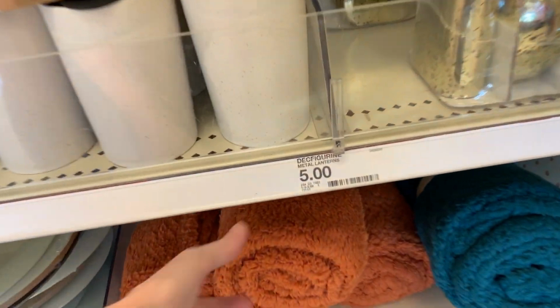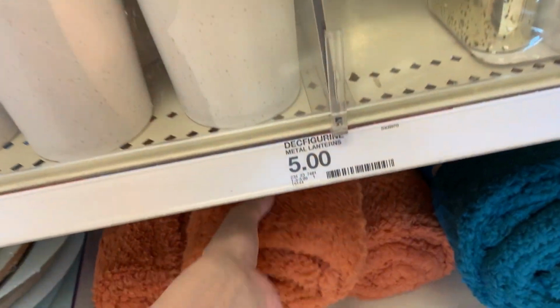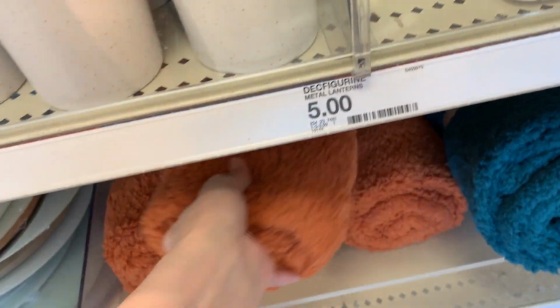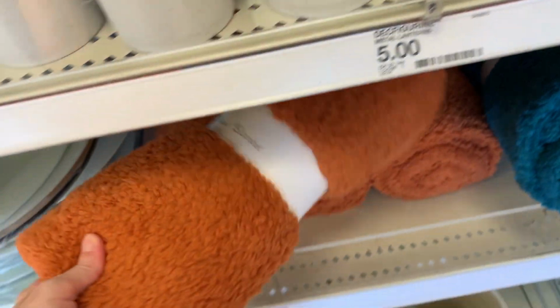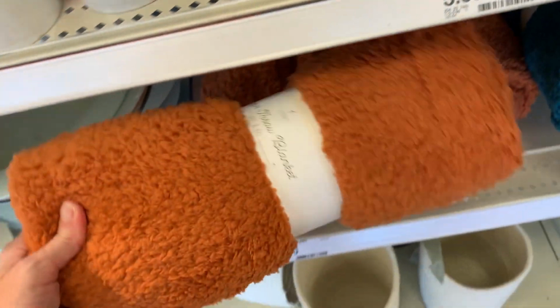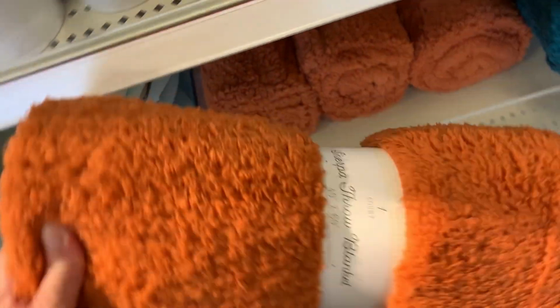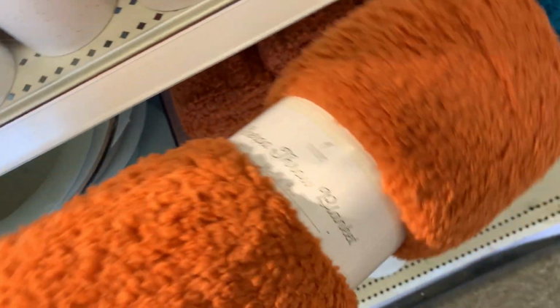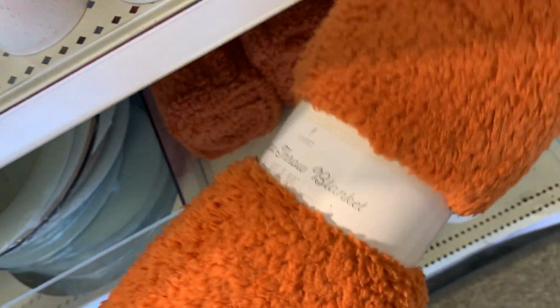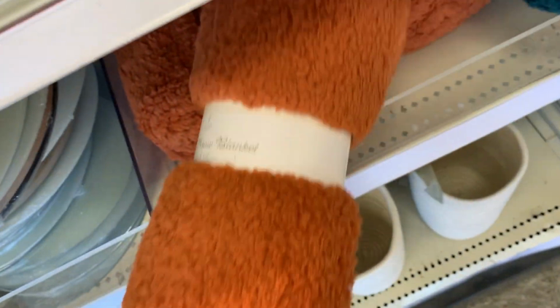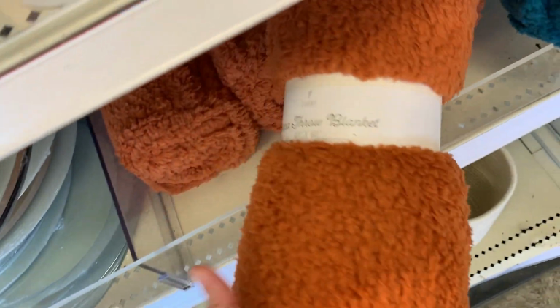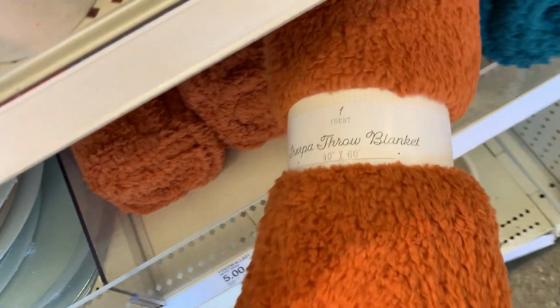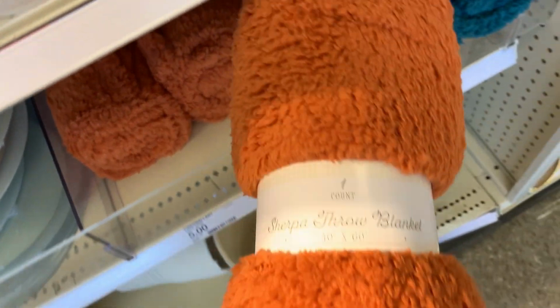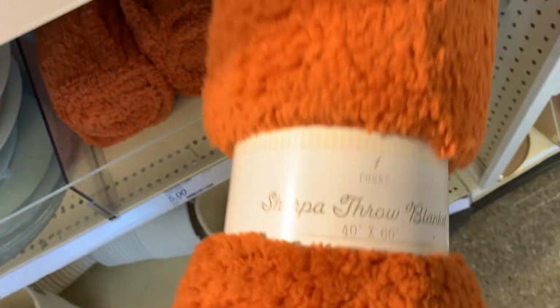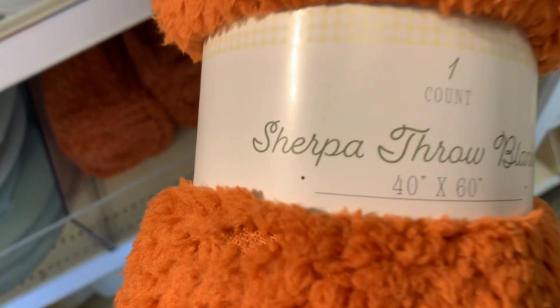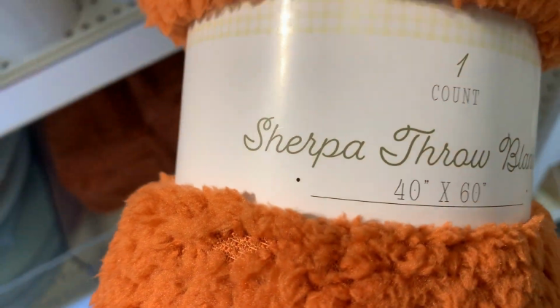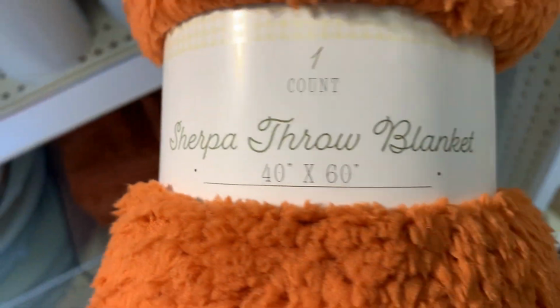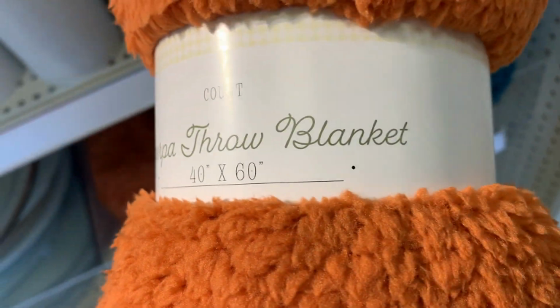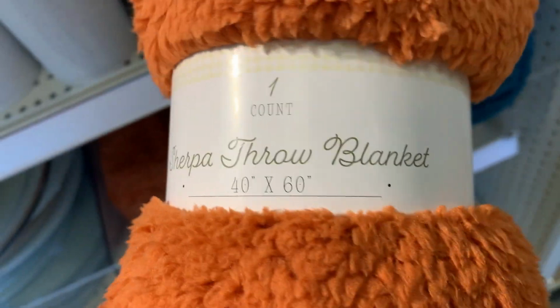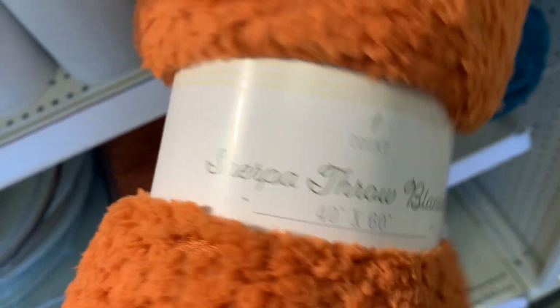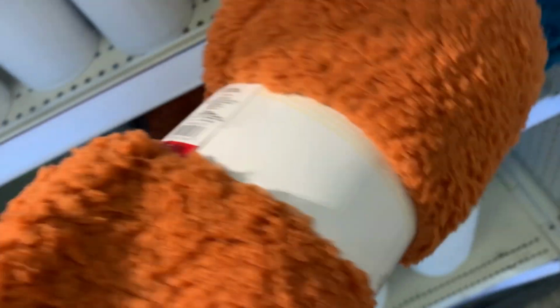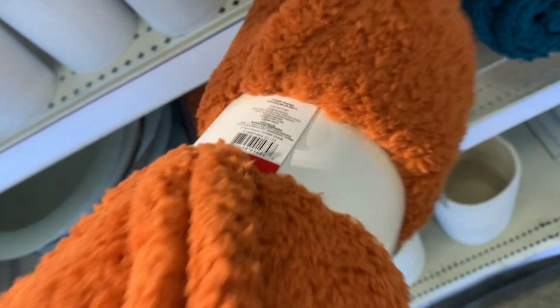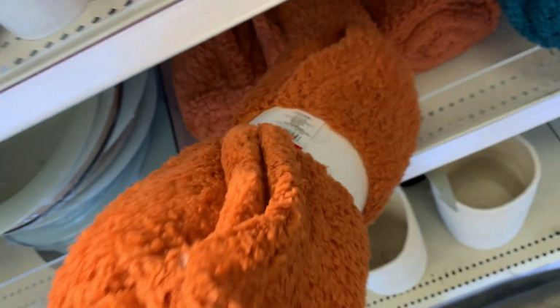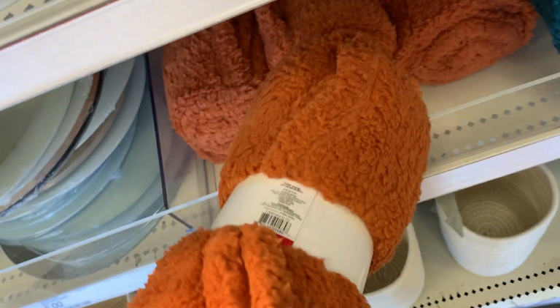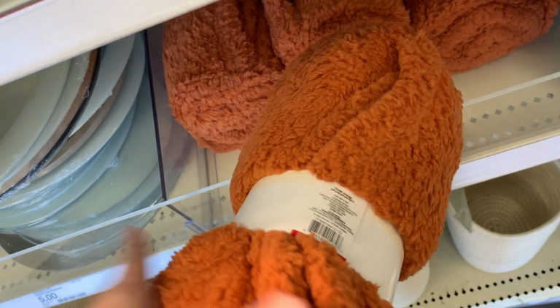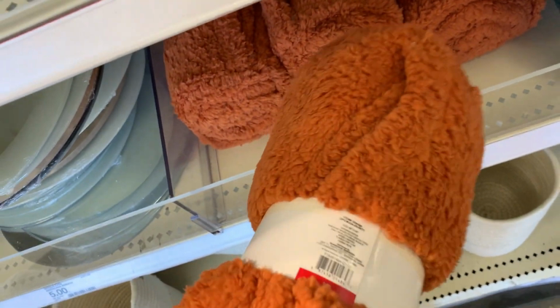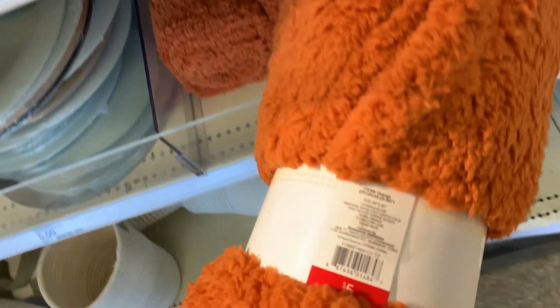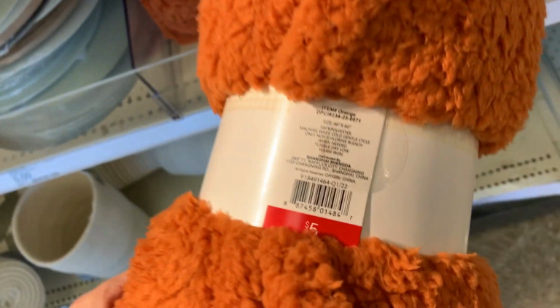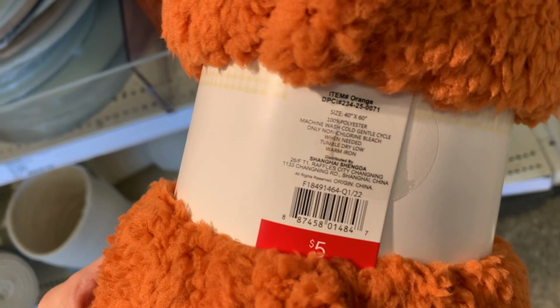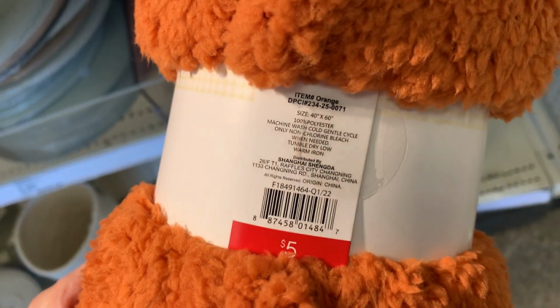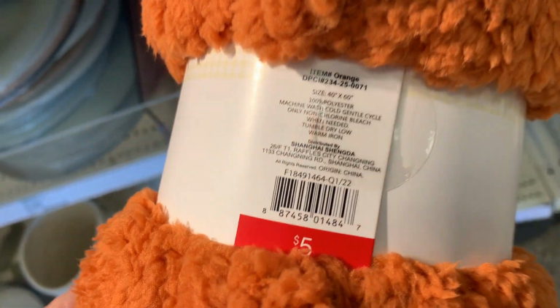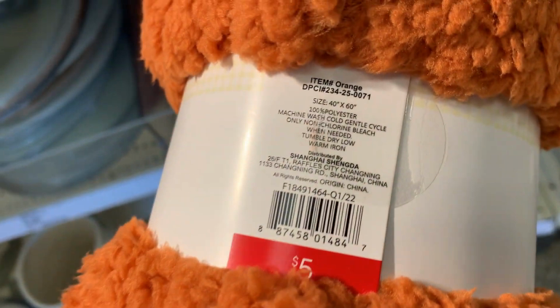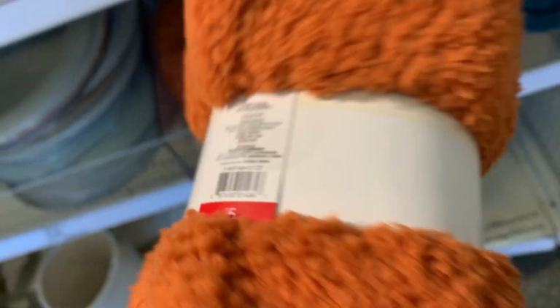They've got some nice Sherpa throw blankets here. They come in both a pumpkin orange and a nice teal blue. They measure 40 by 60 inches and are selling for $5 each.